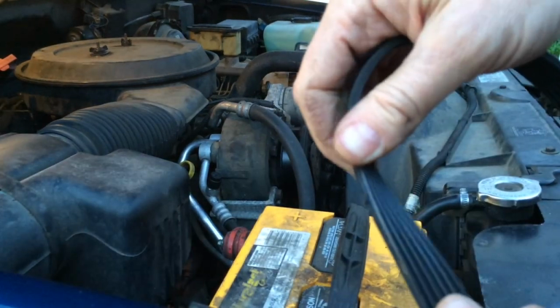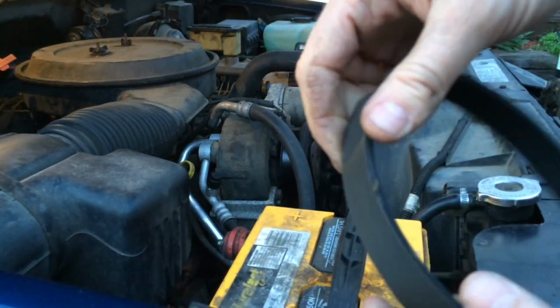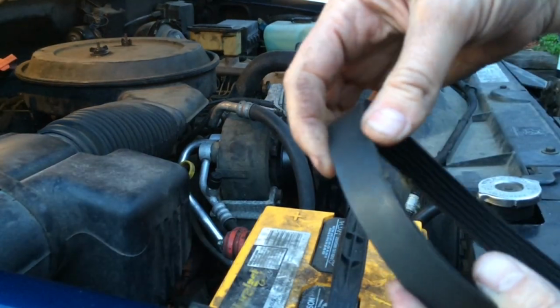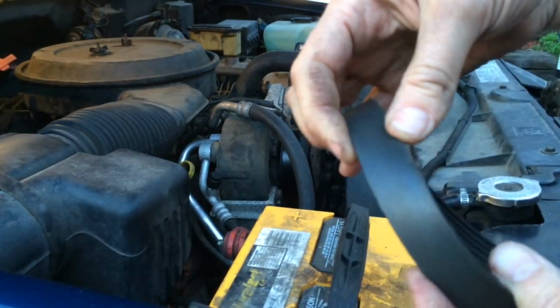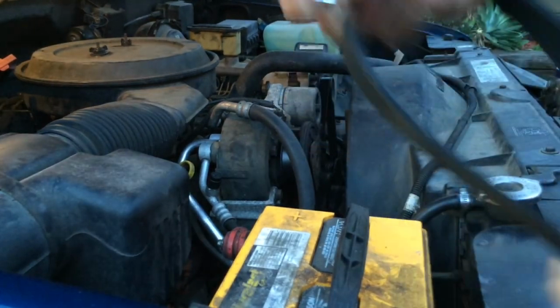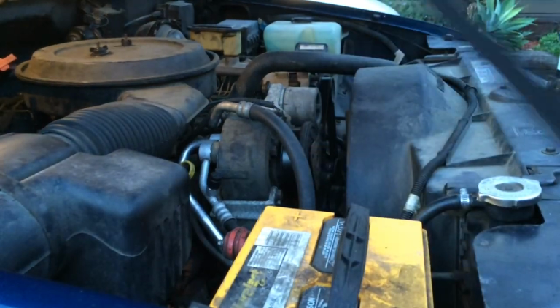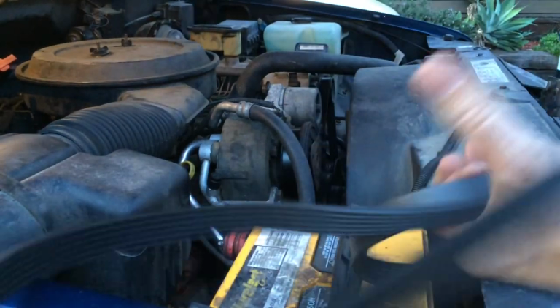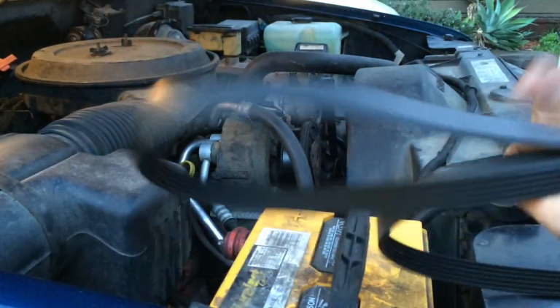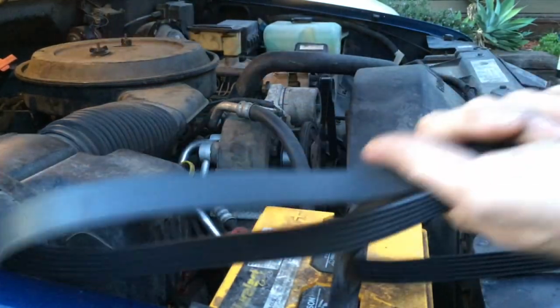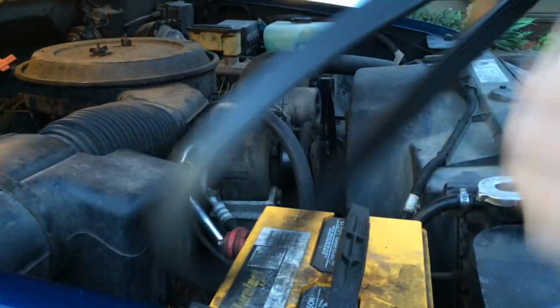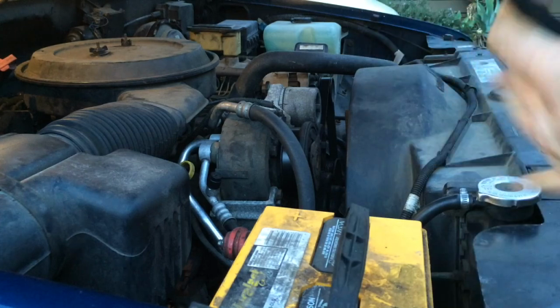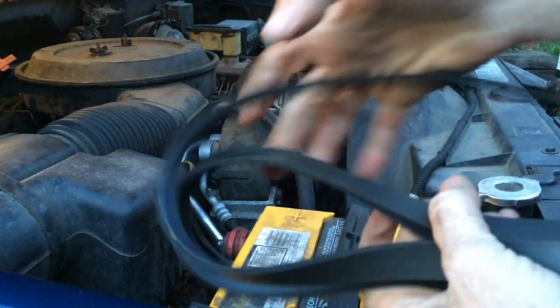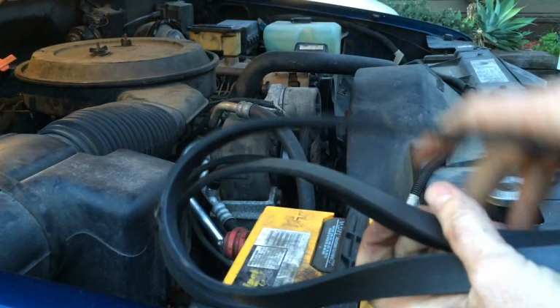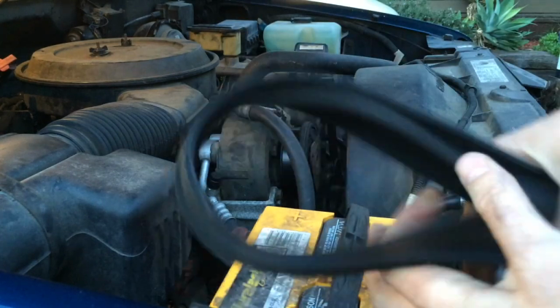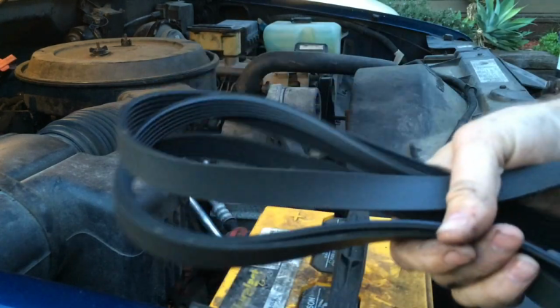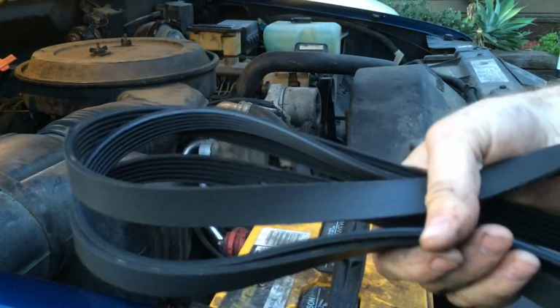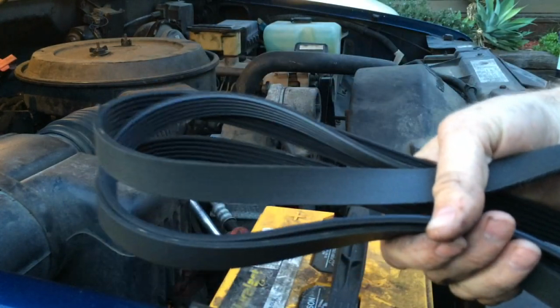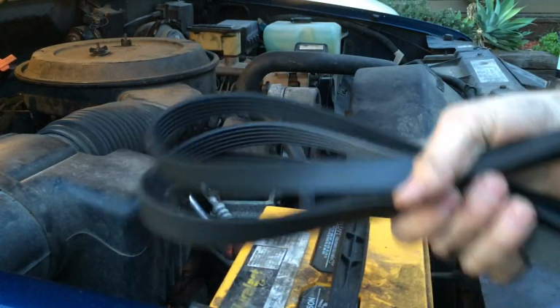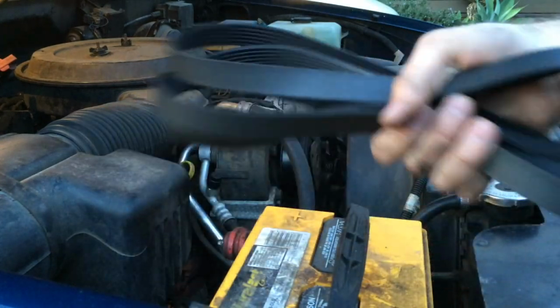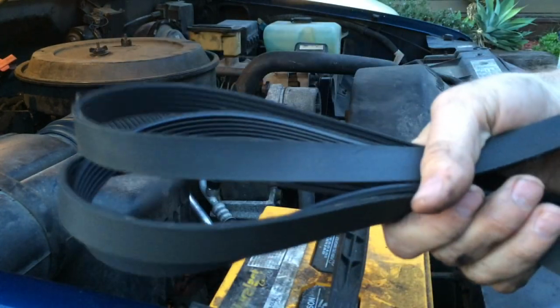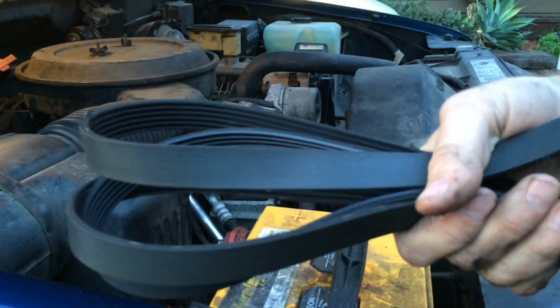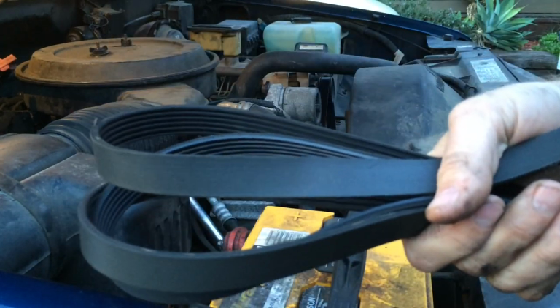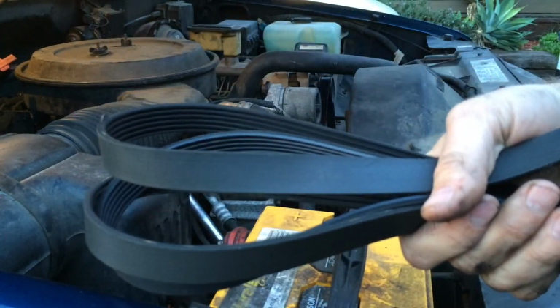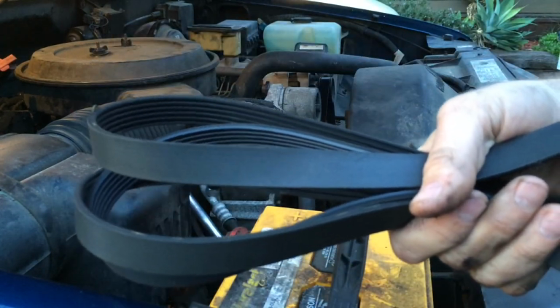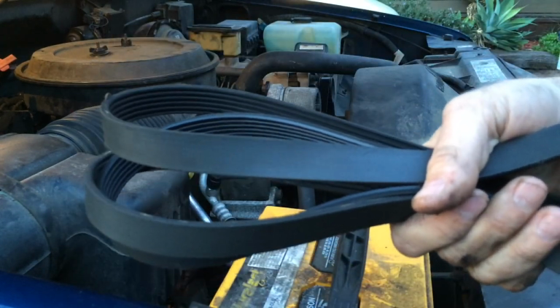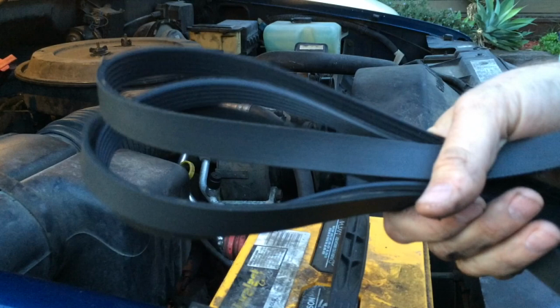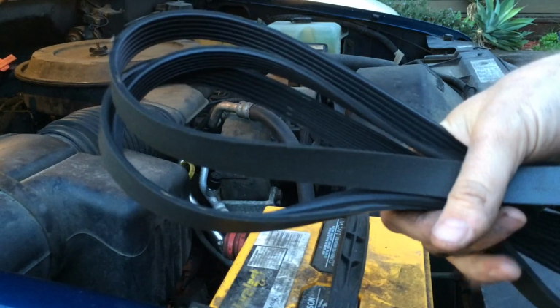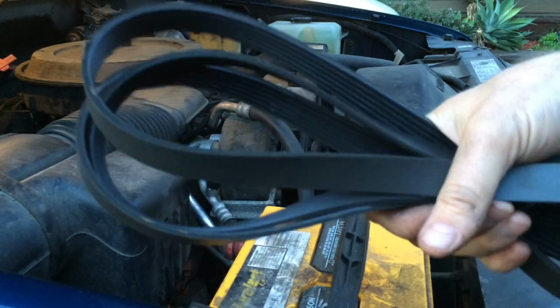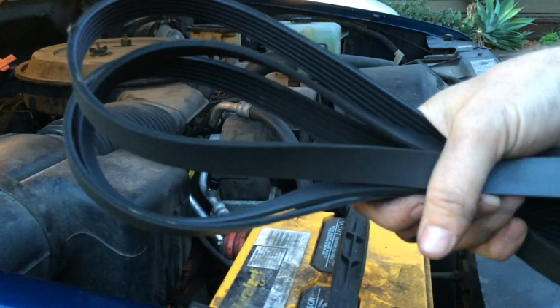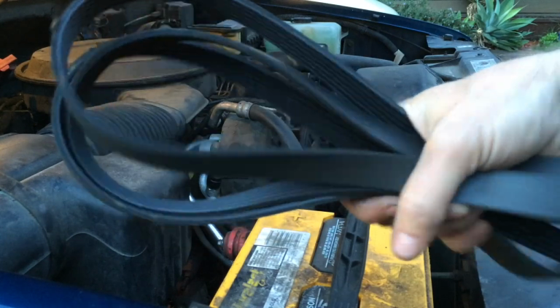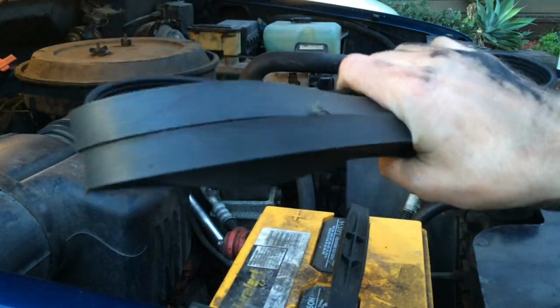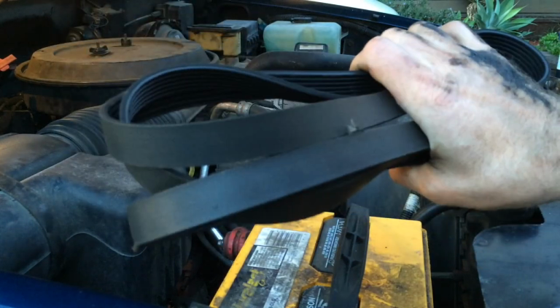If the old belt wasn't completely broken, you might want to throw it in the trunk or keep it in the car, just in case your new belt breaks. That way you'll have a backup and won't have to go looking for a belt out in the middle of the desert someday.